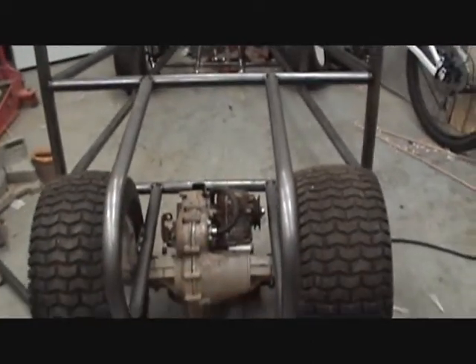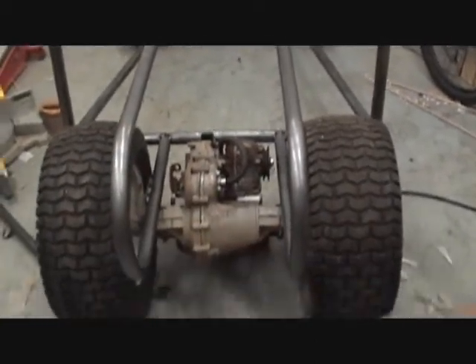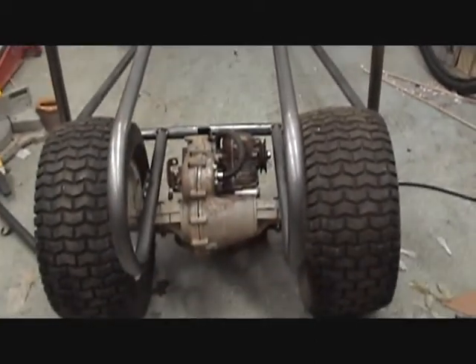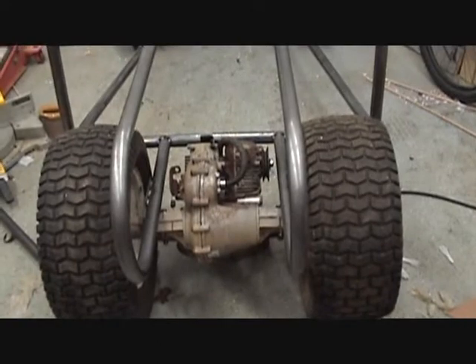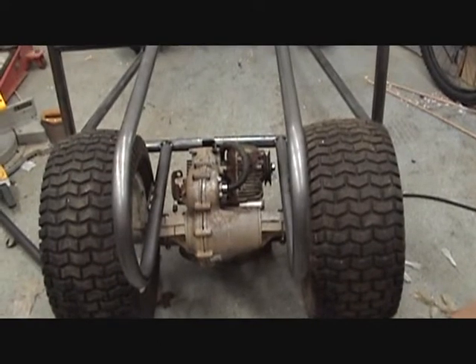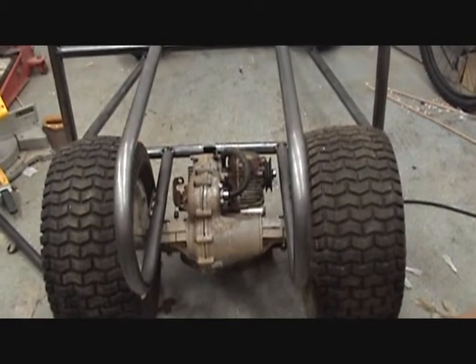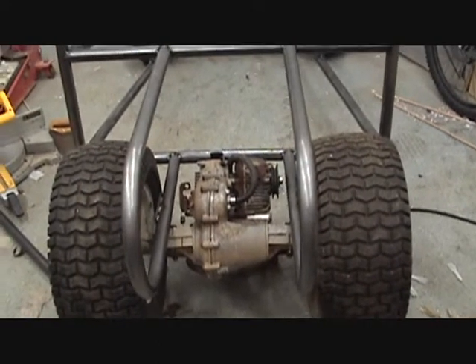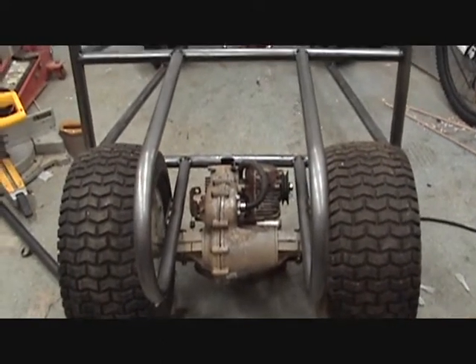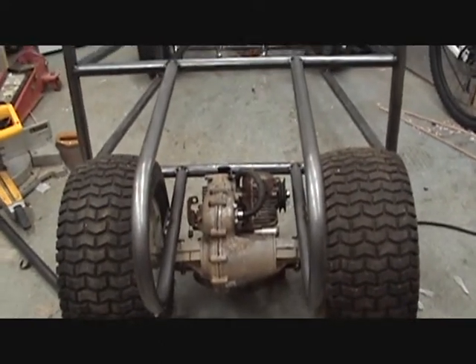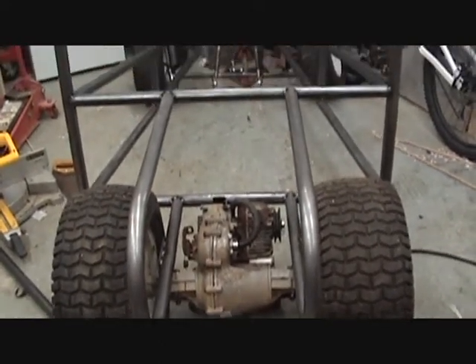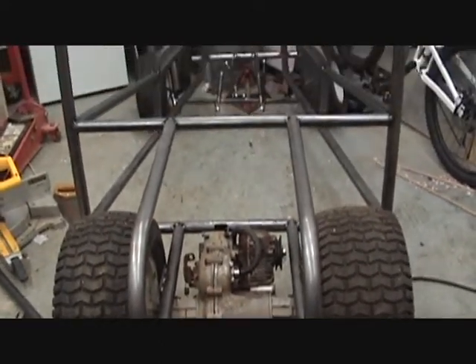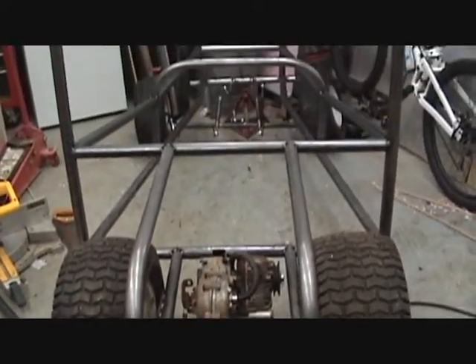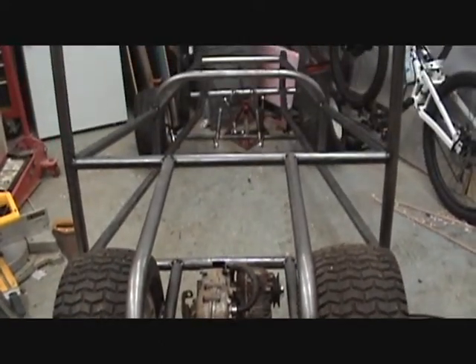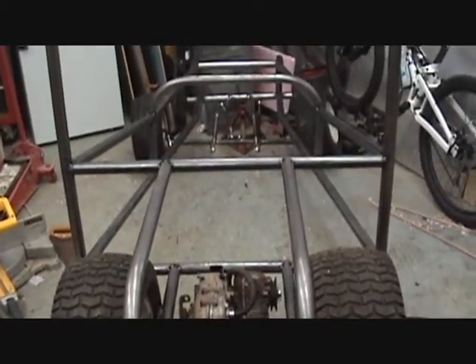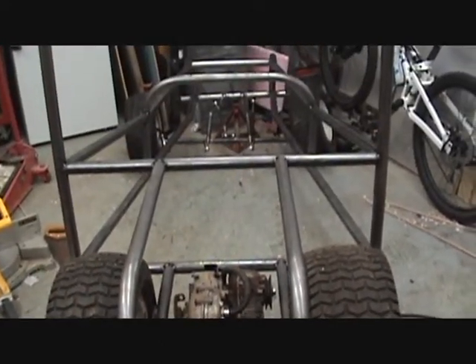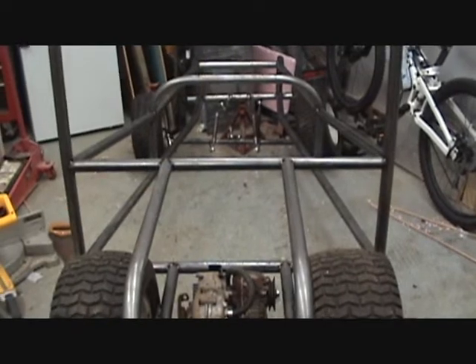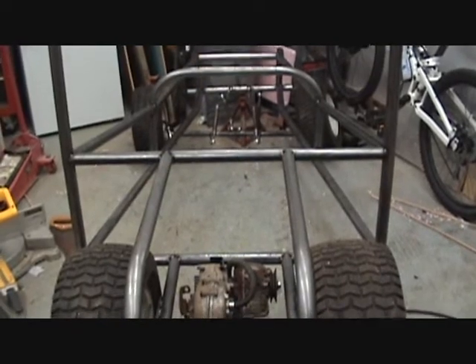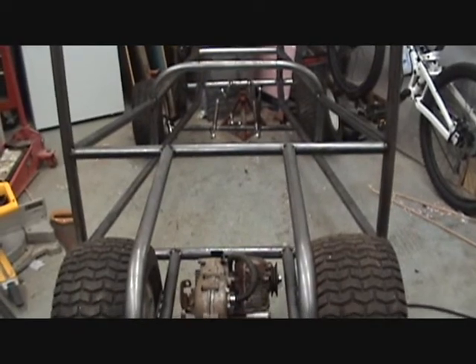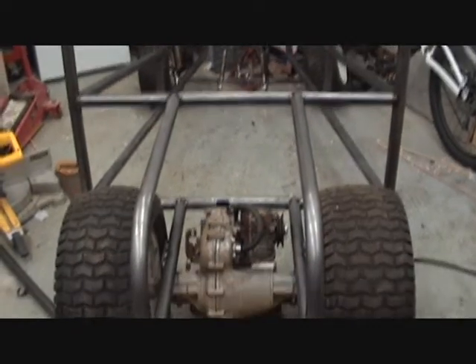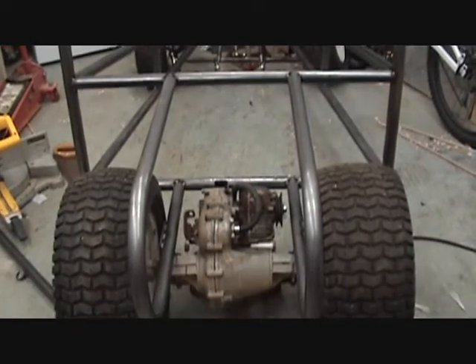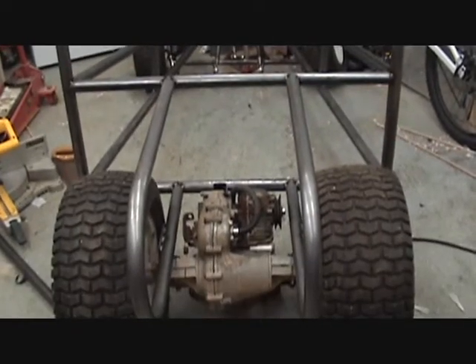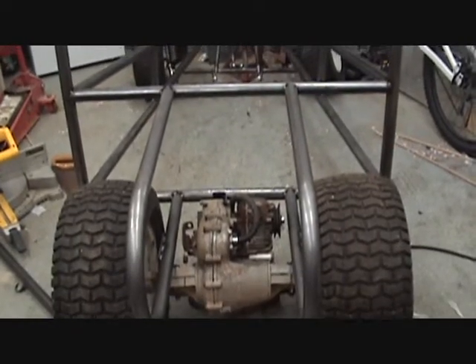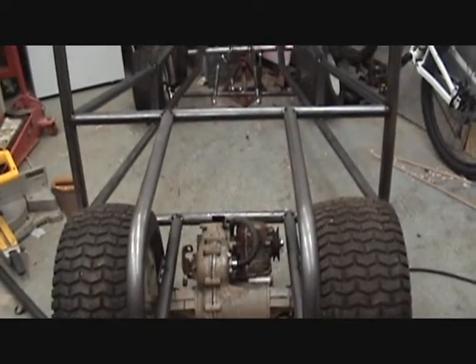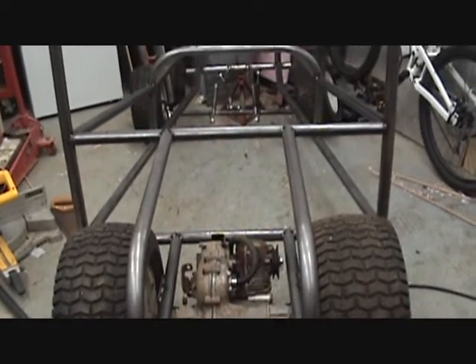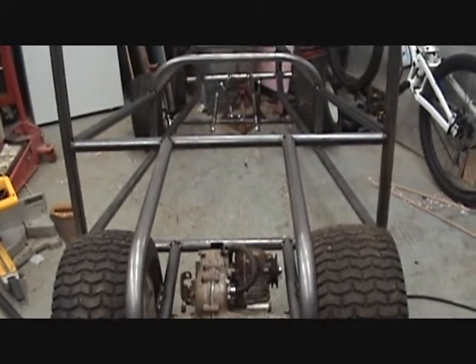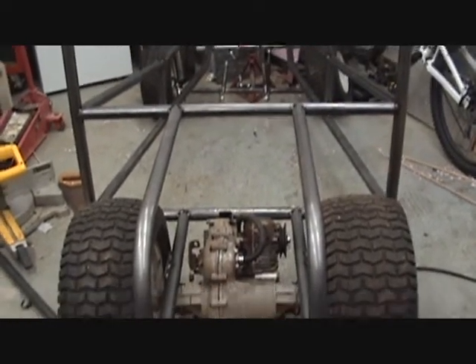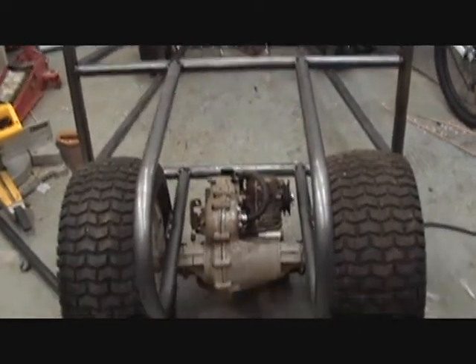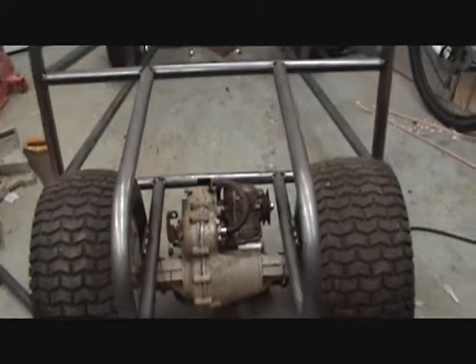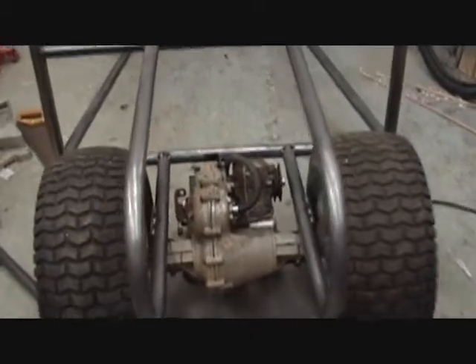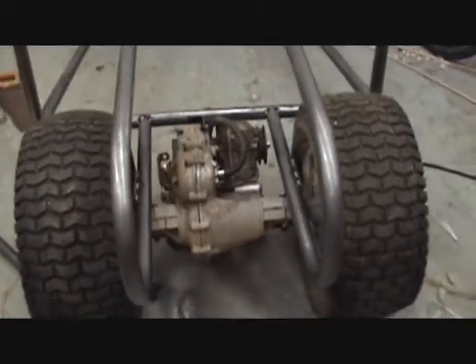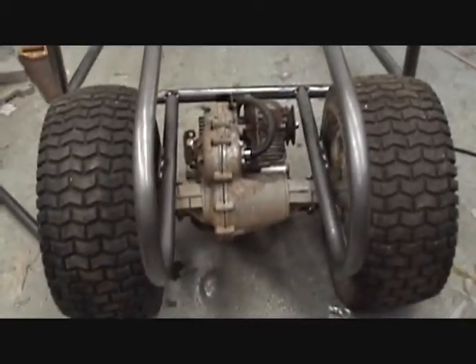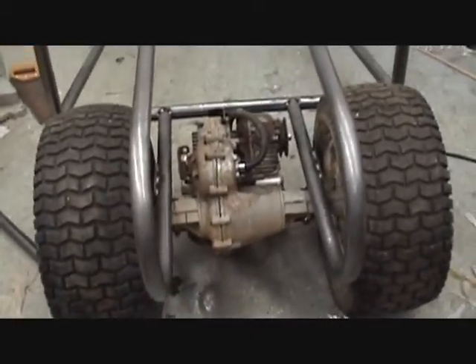So it's coming along. Just waiting for some steel for the front end so I can get it to where I can roll it around, and then I'll mount the engine up. So until later — see ya!